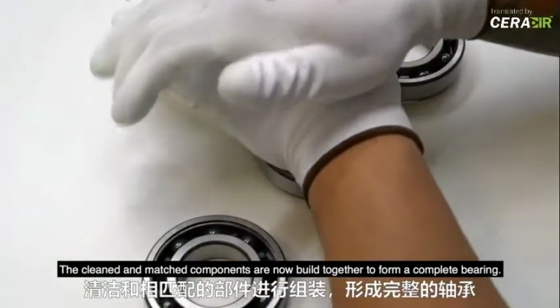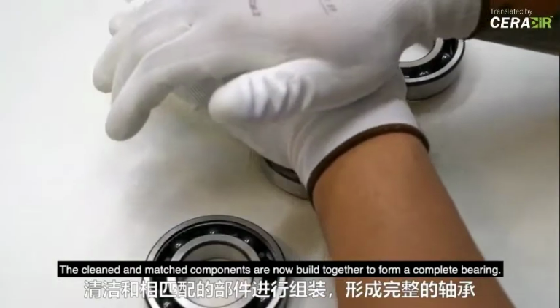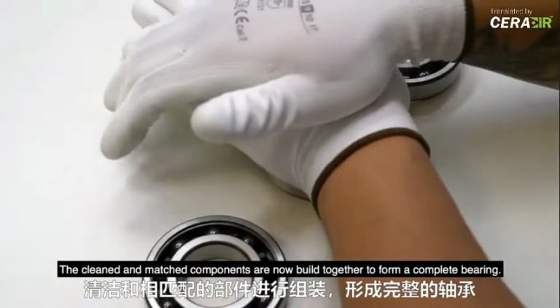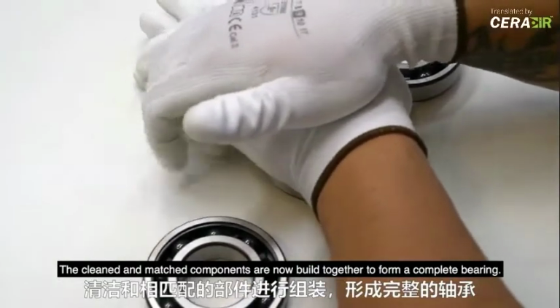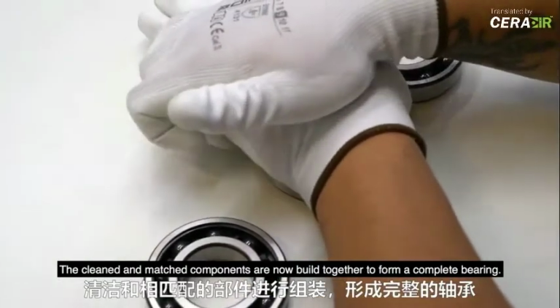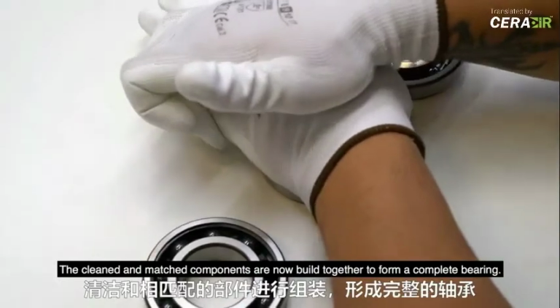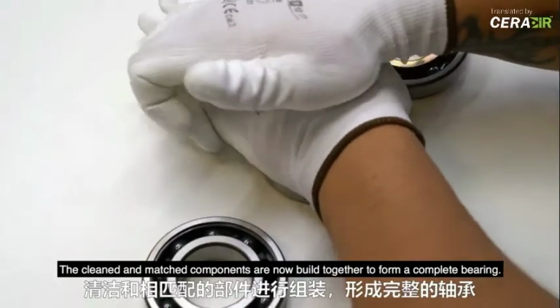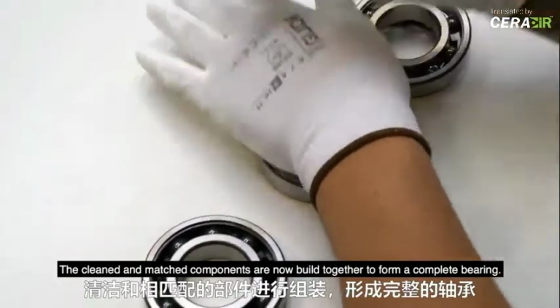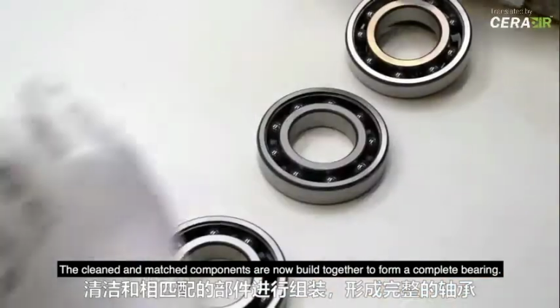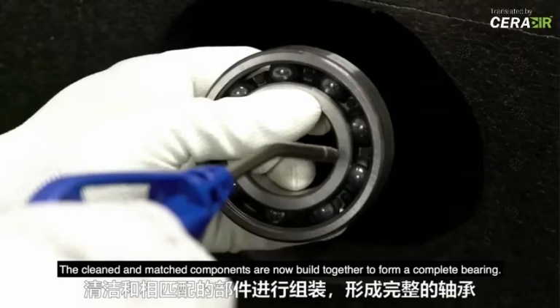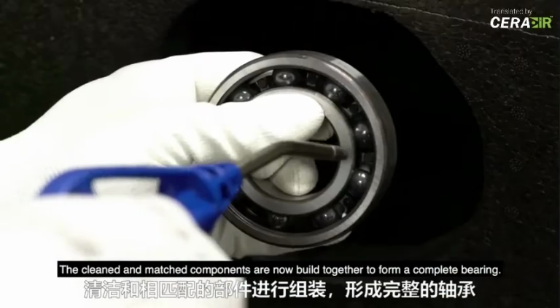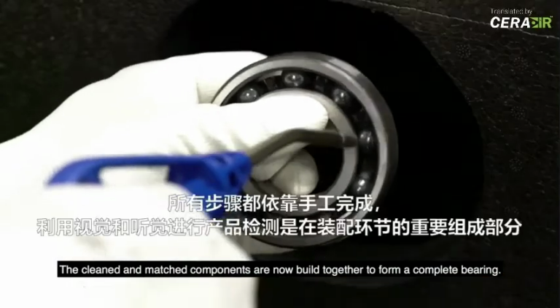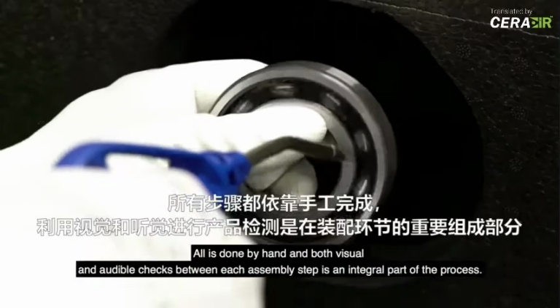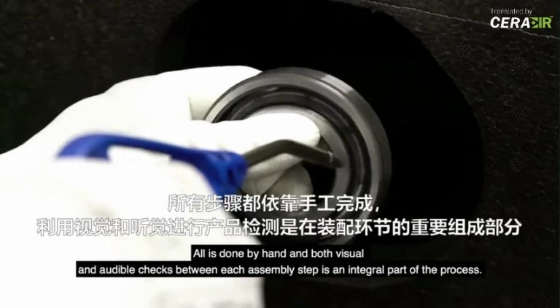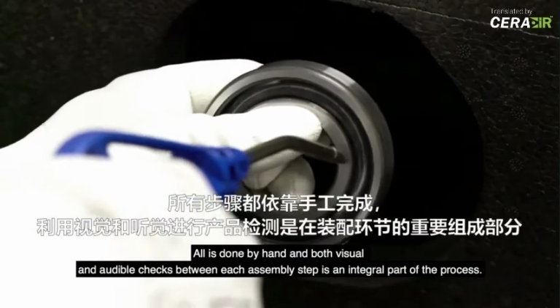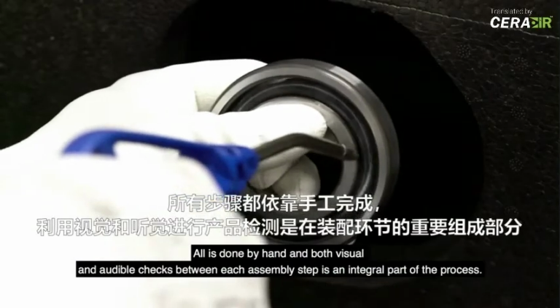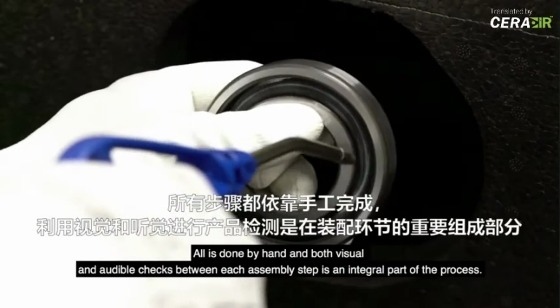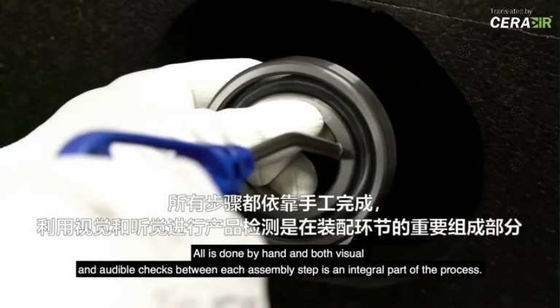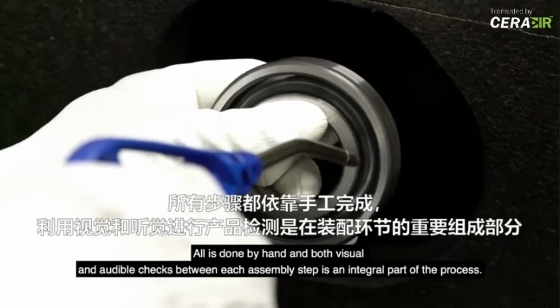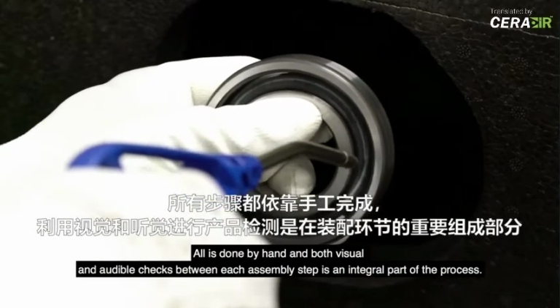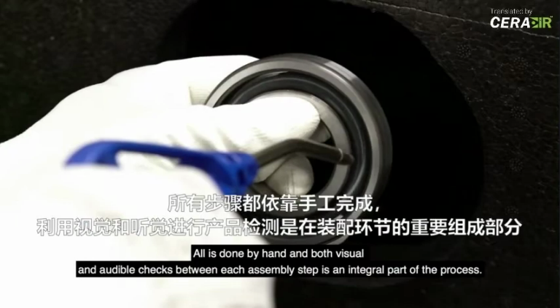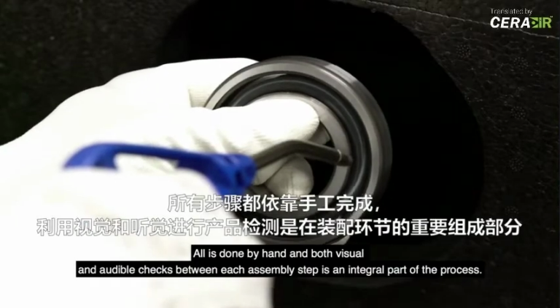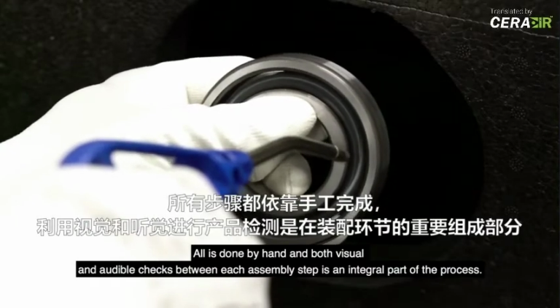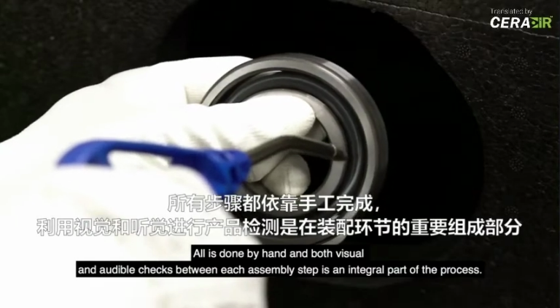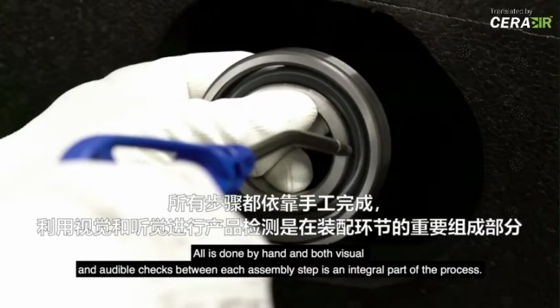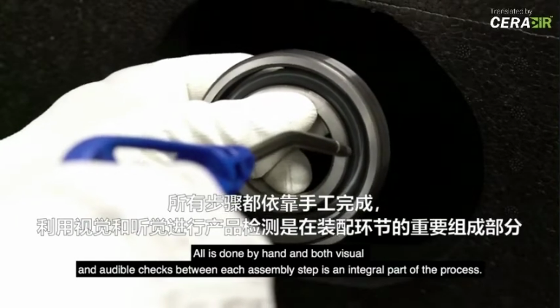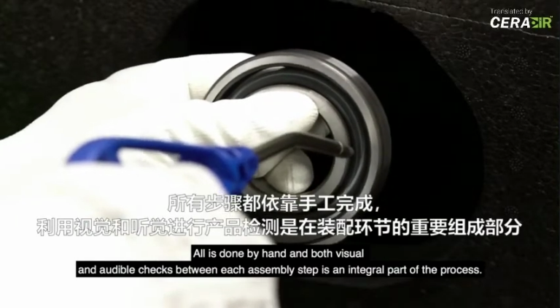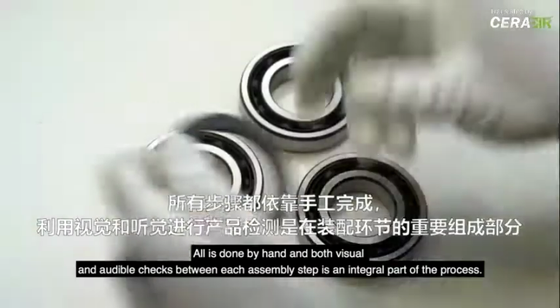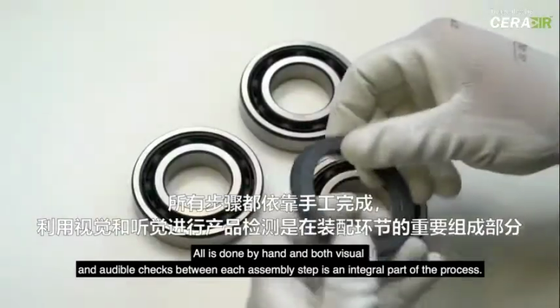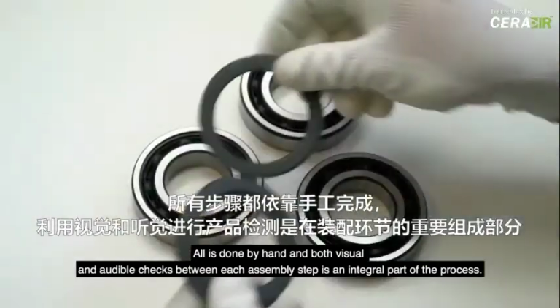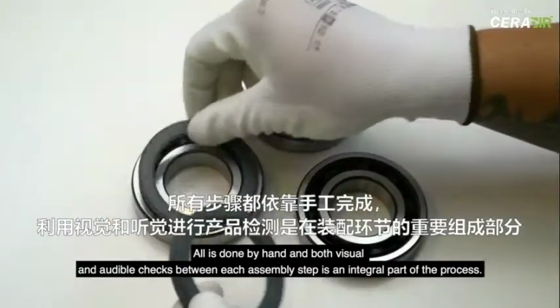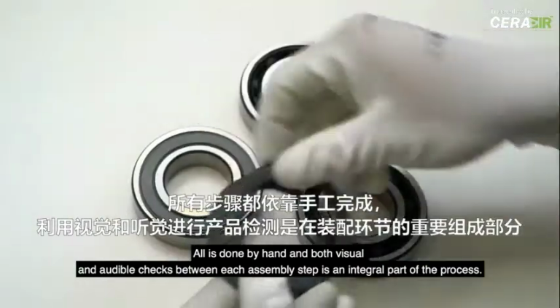The cleaned and matched components are now built together to form a complete bearing. All is done by hand, and both visual and audible checks between each assembly step are an integral part of the process.